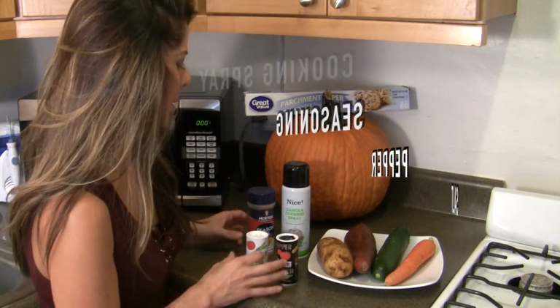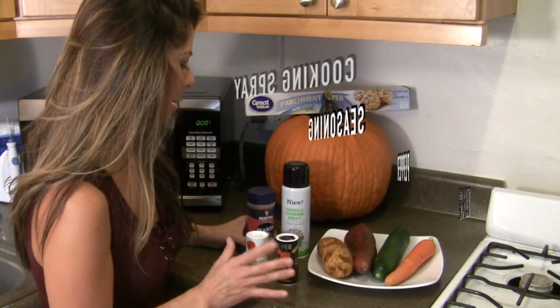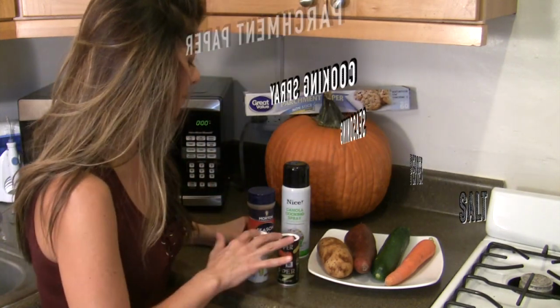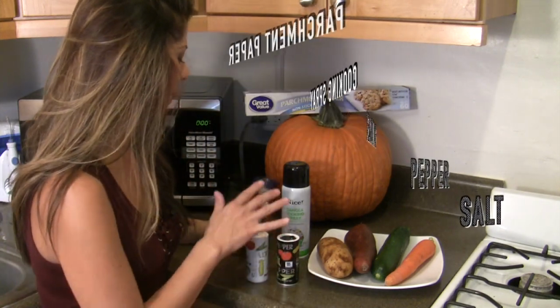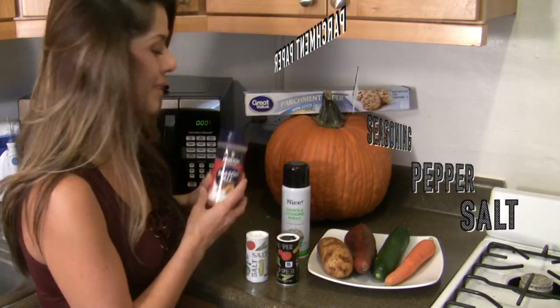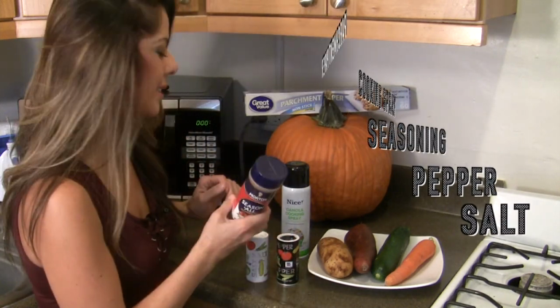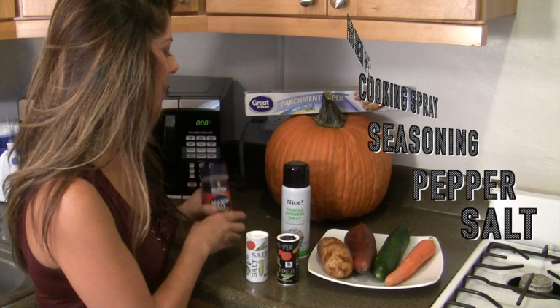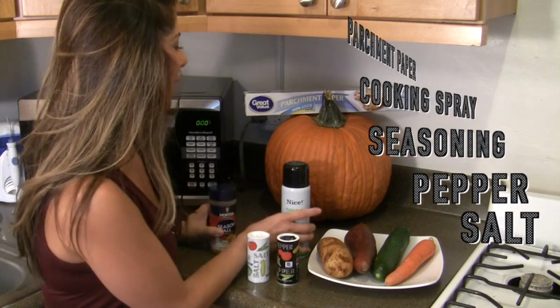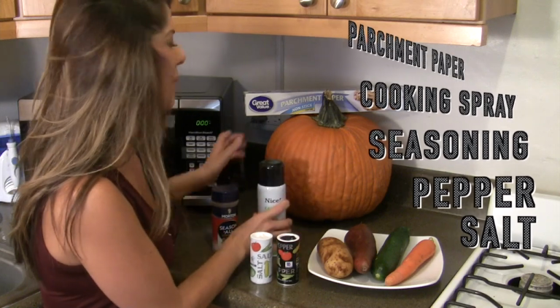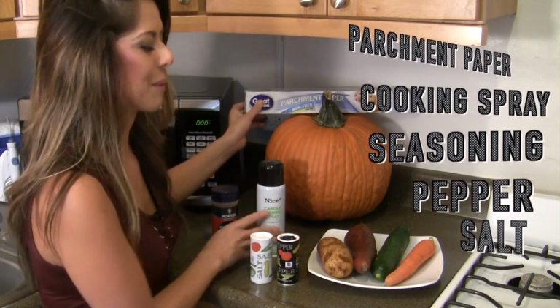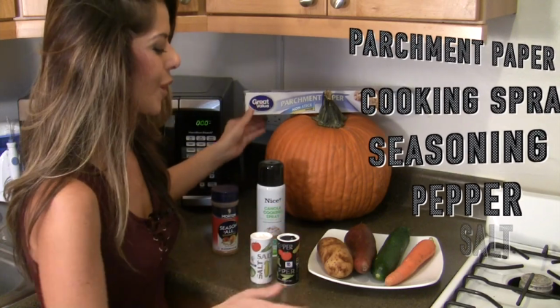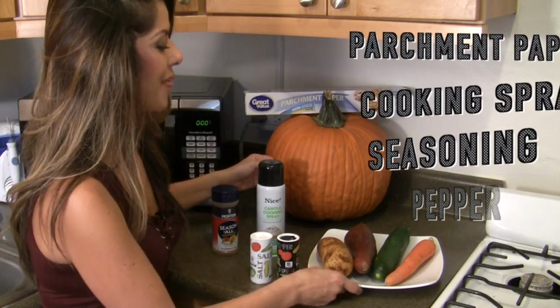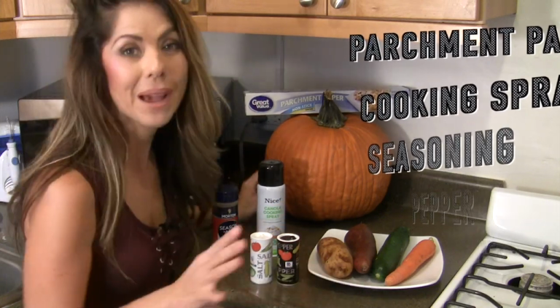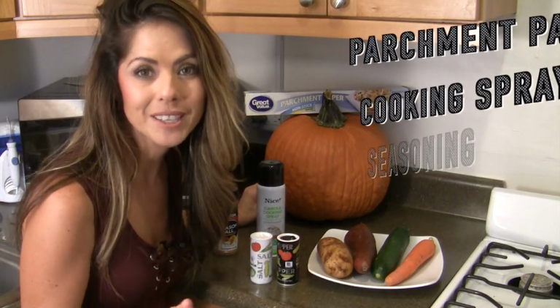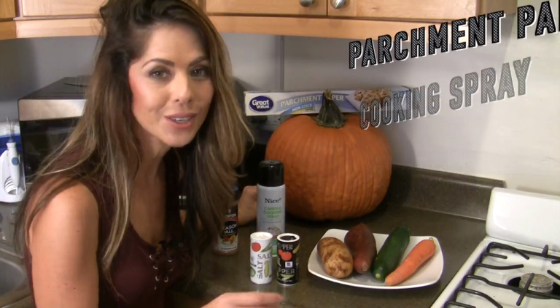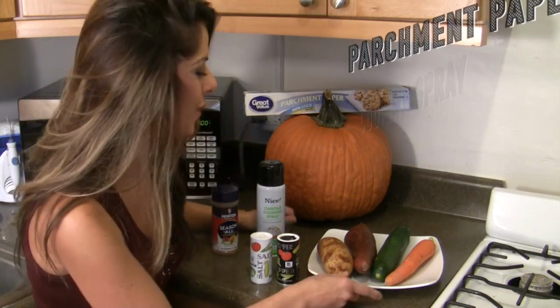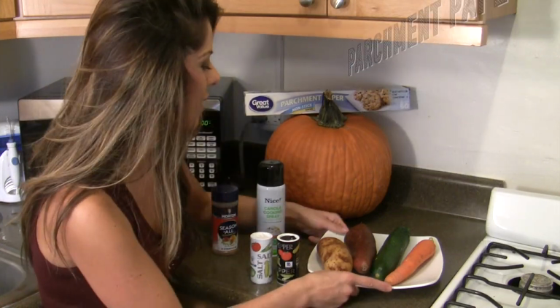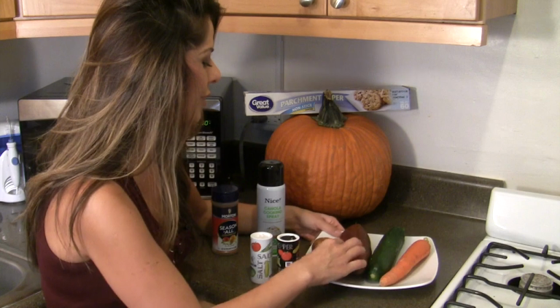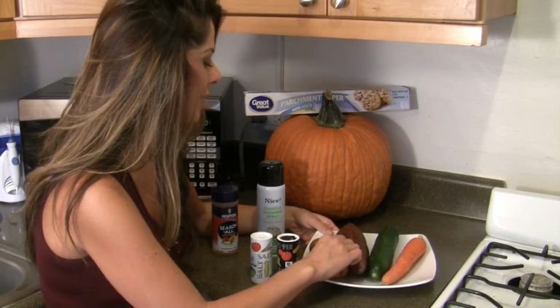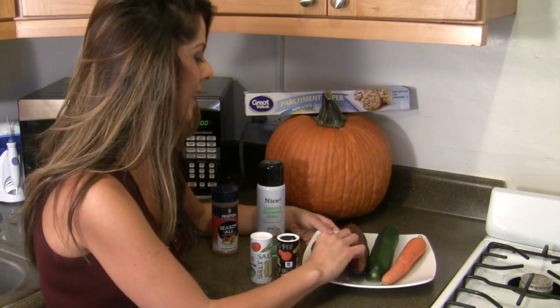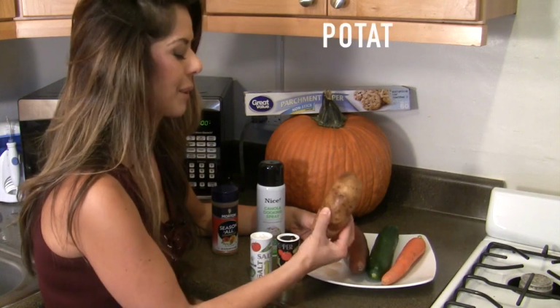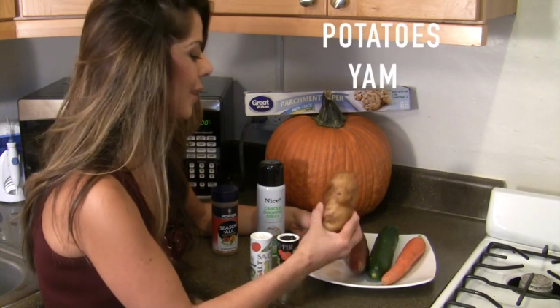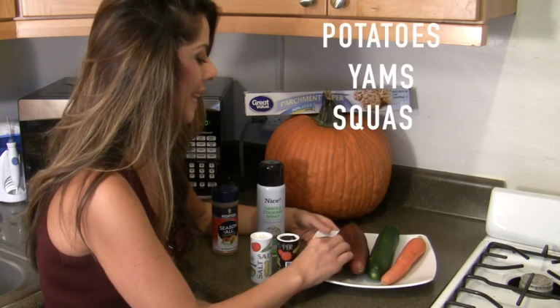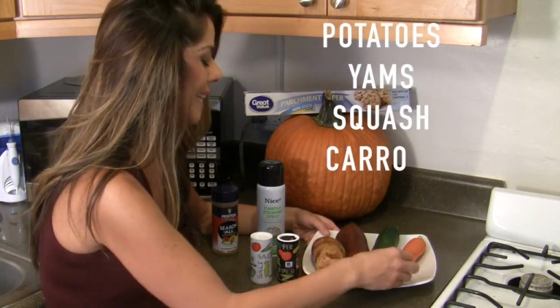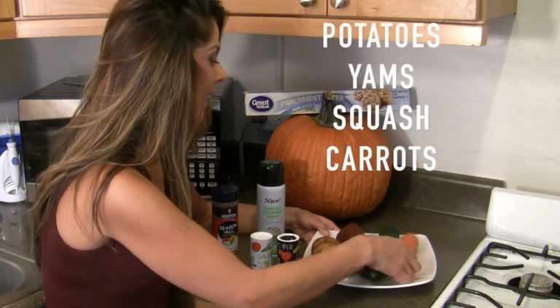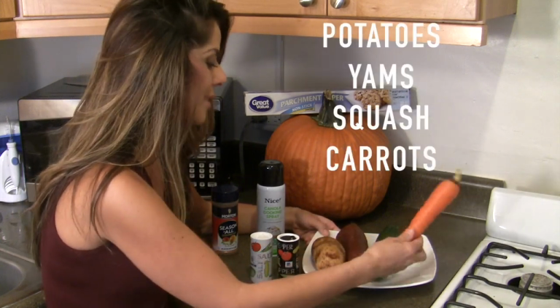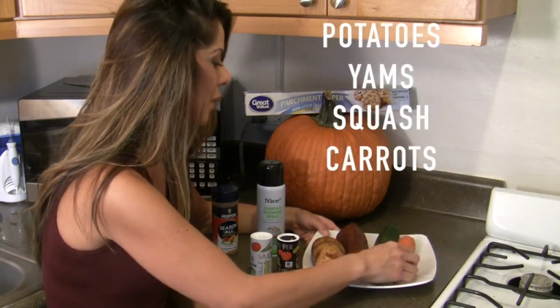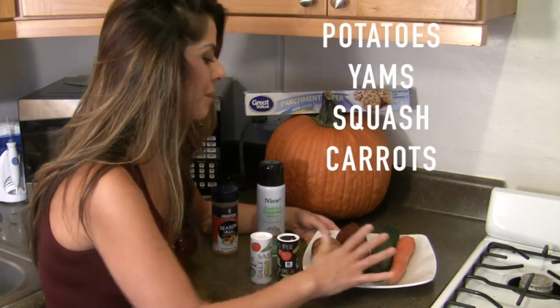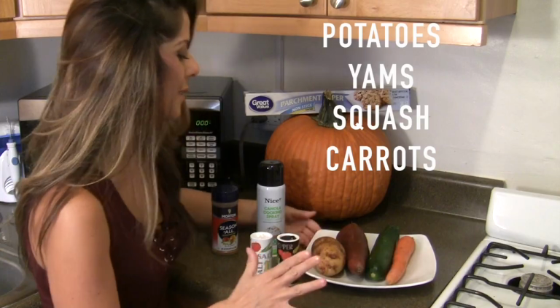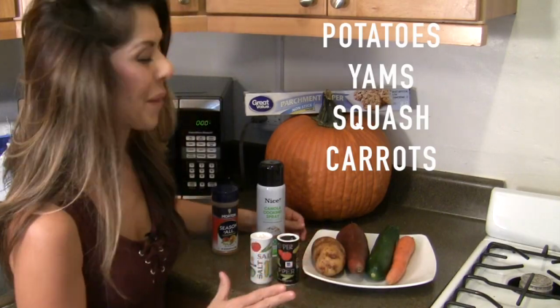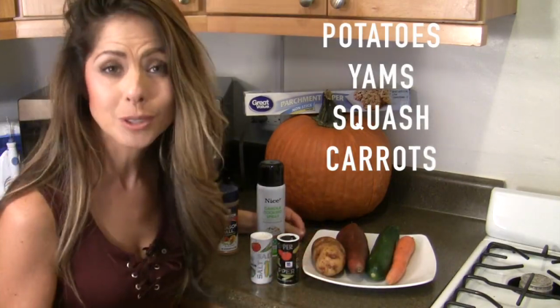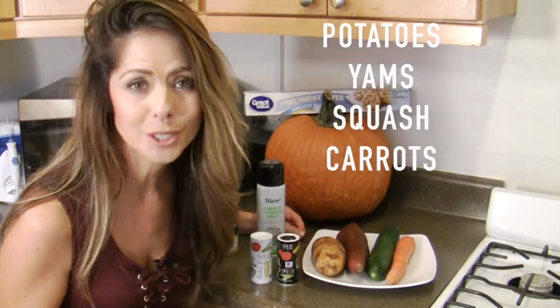So we're talking about salt and pepper, seasoning salt, cooking spray, and parchment paper. The best veggies to use for these are the starchy veggies like potatoes and carrots, also squash, because those come out the most crispy.